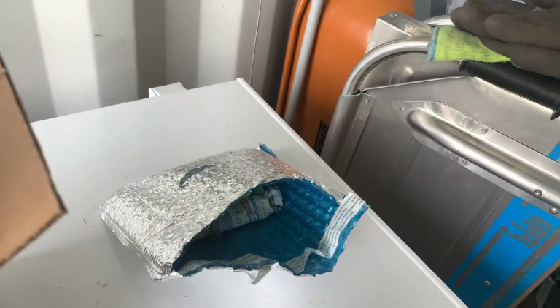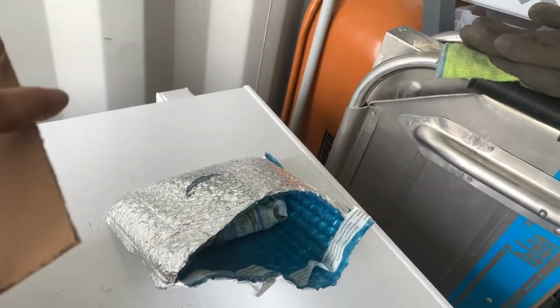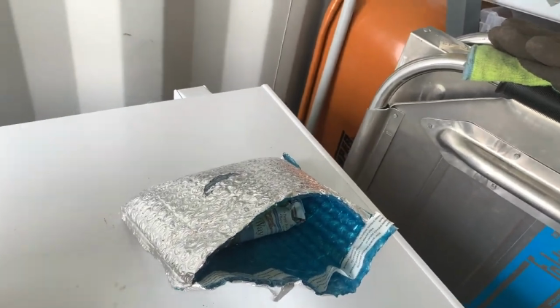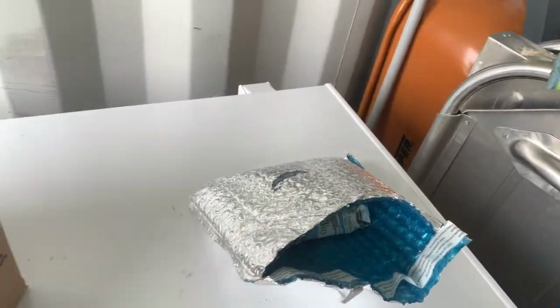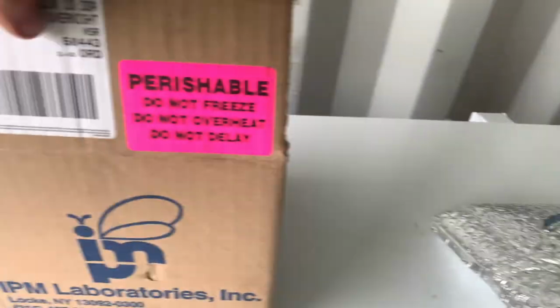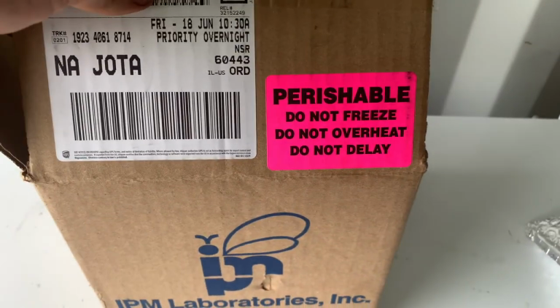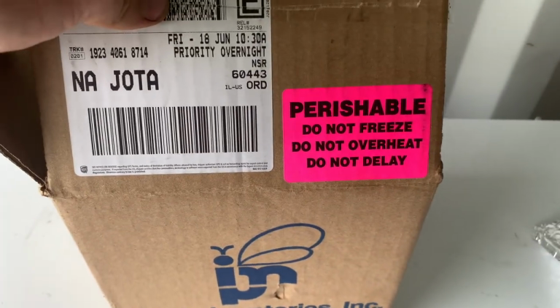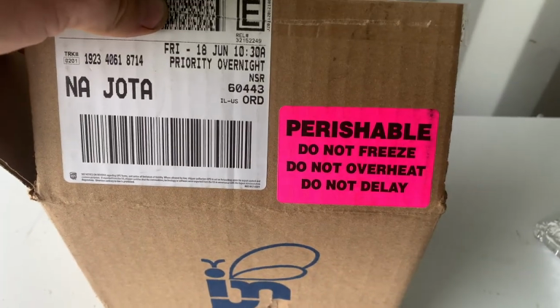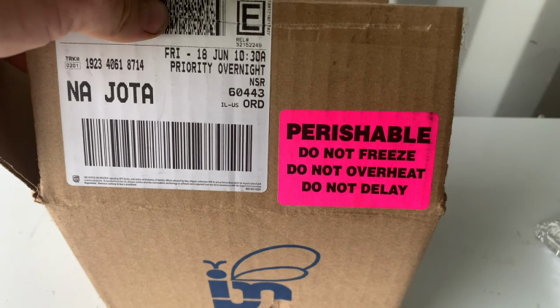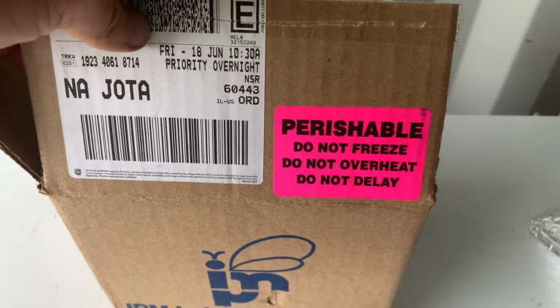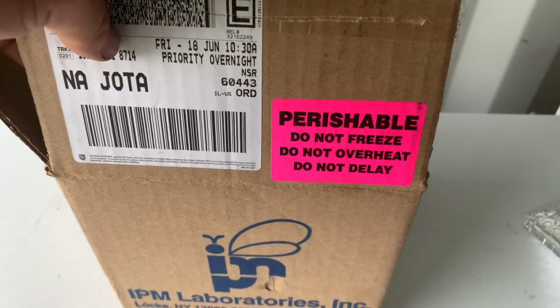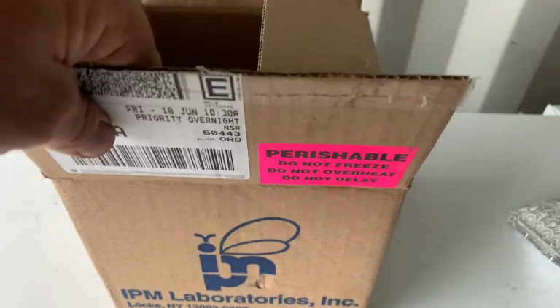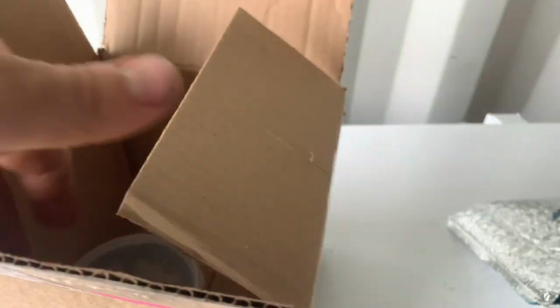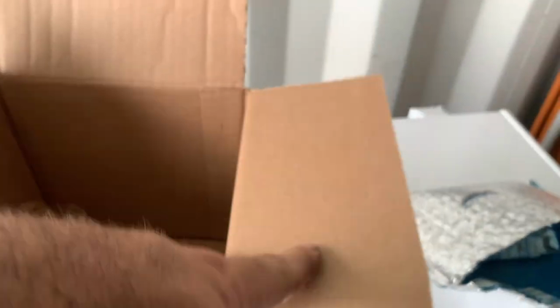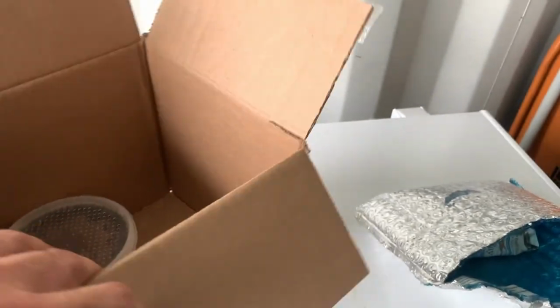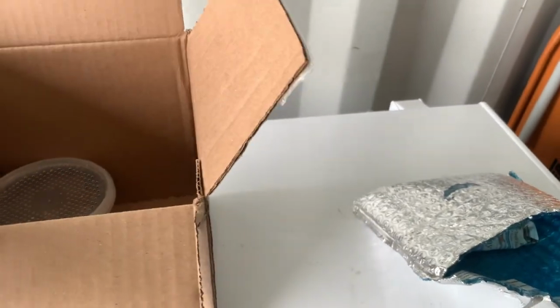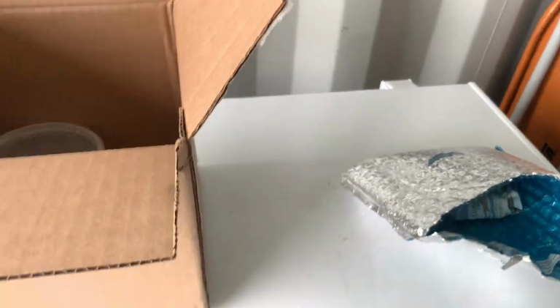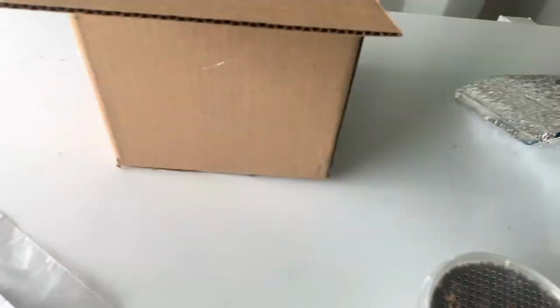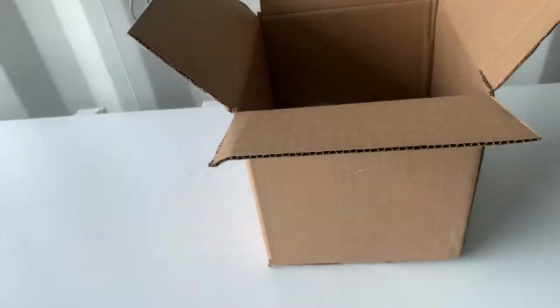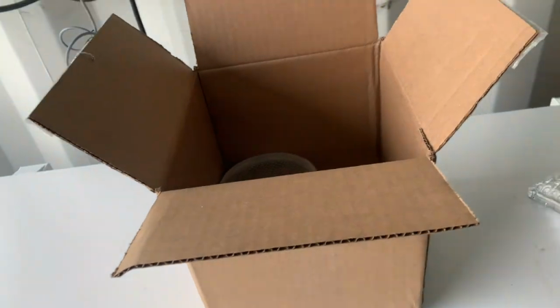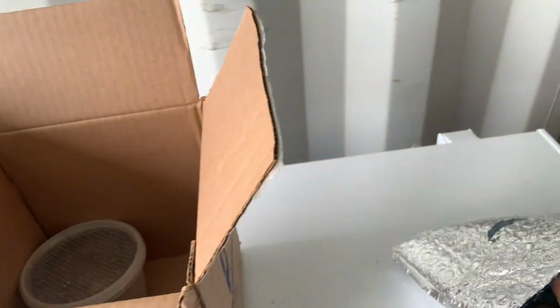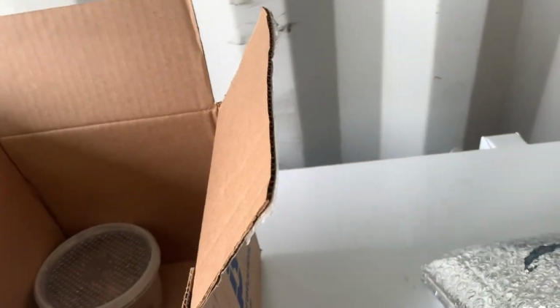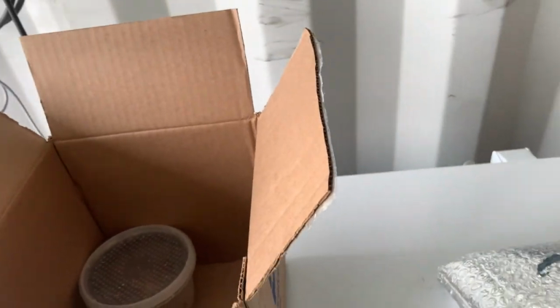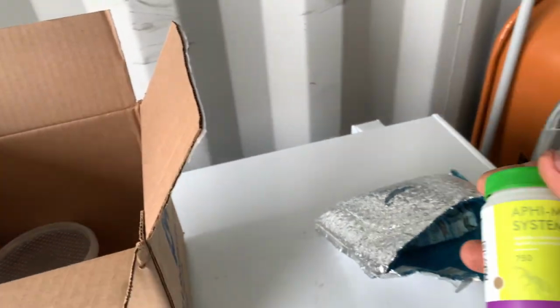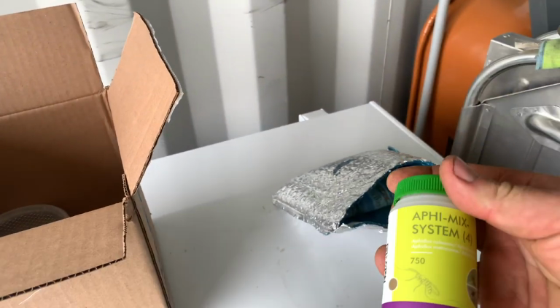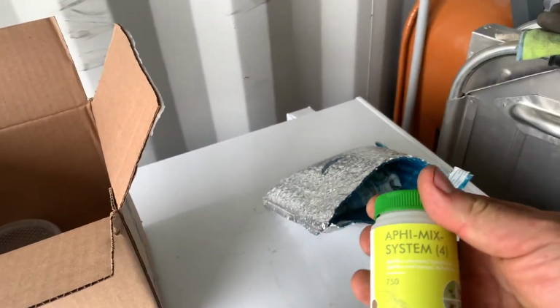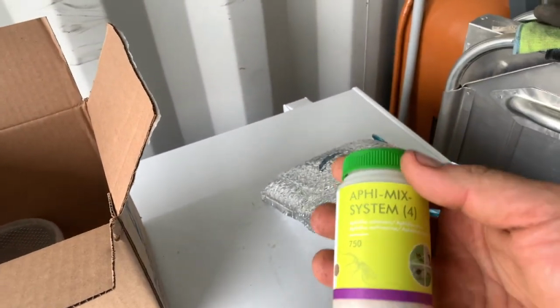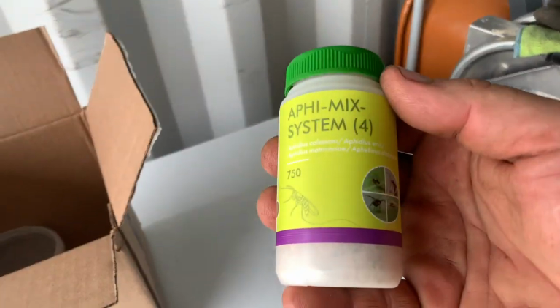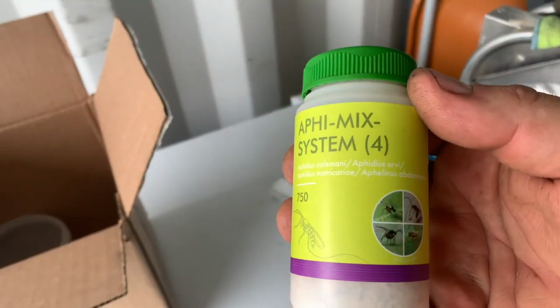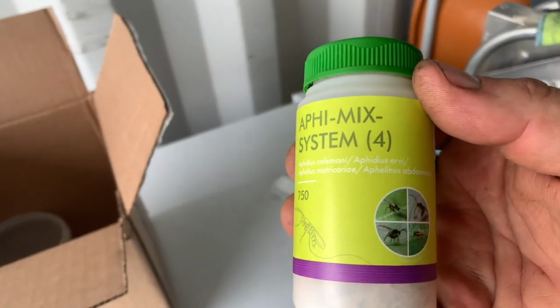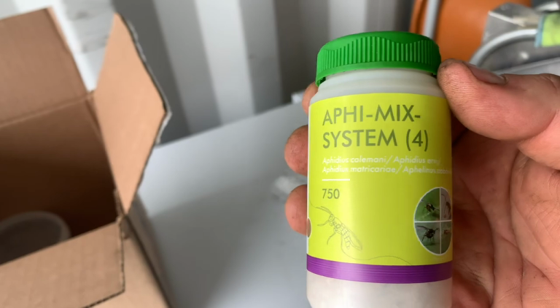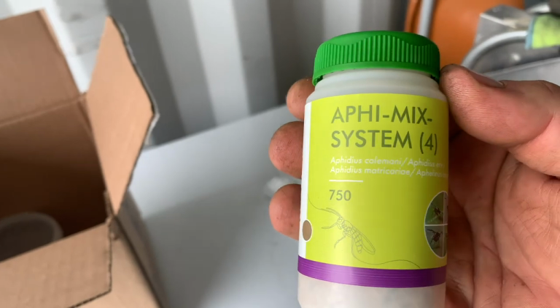In fact, there's labeling on the box — do not freeze, do not overheat, do not delay. So this is a really special delivery. These weren't cooled. This is the aphidius mix, which has four different species of aphidius — they call it the aphidius mix system.